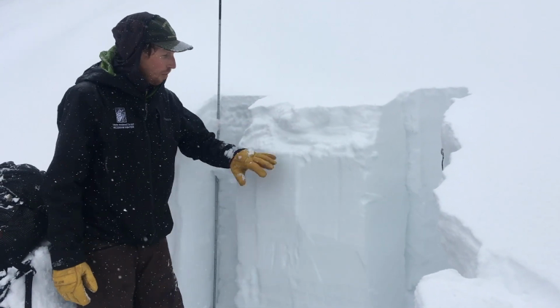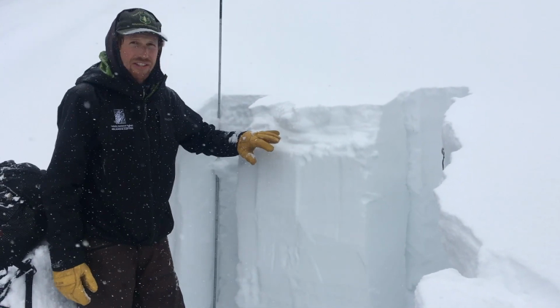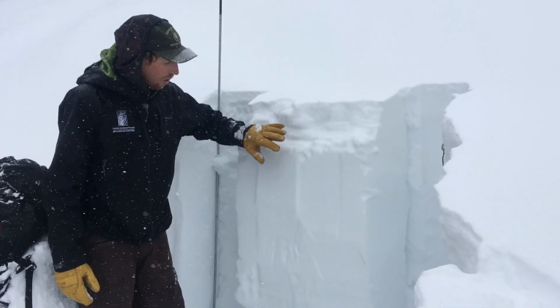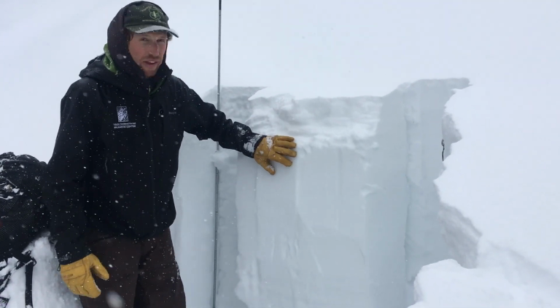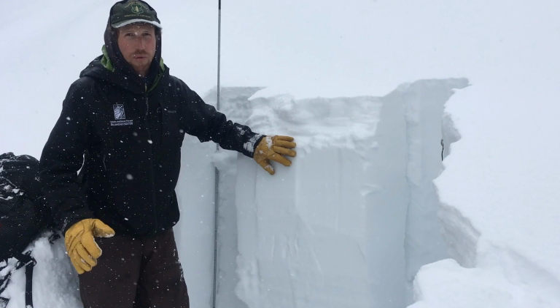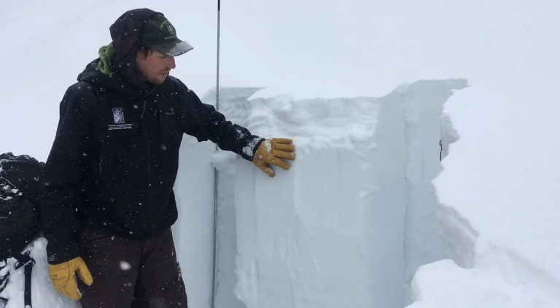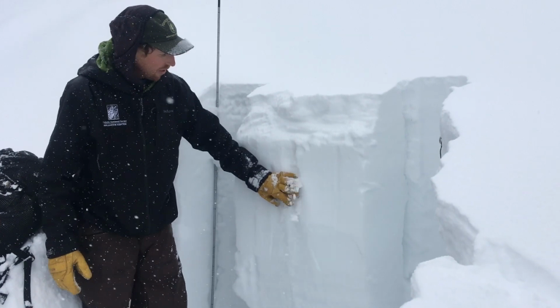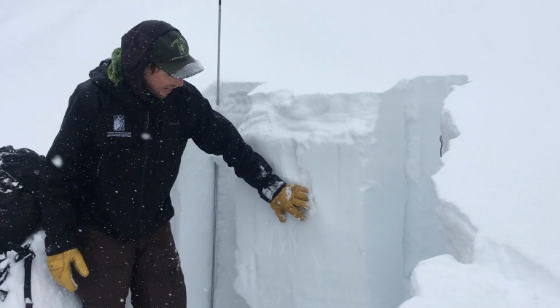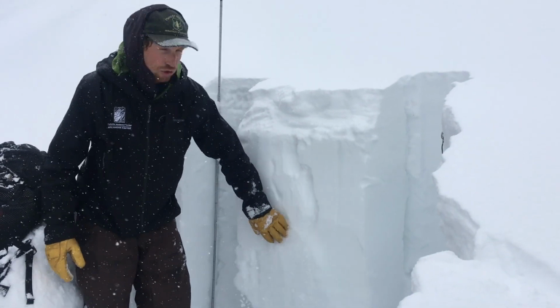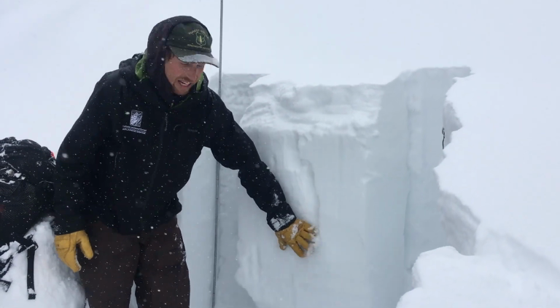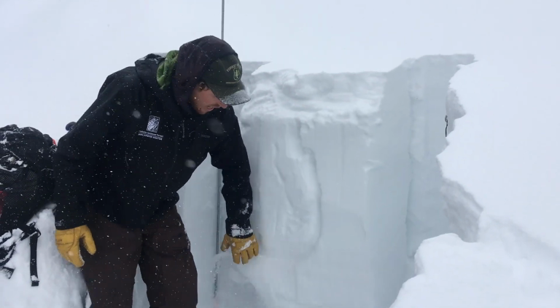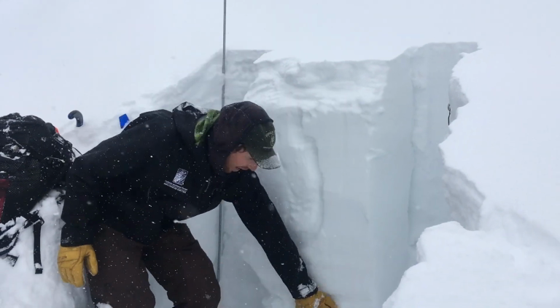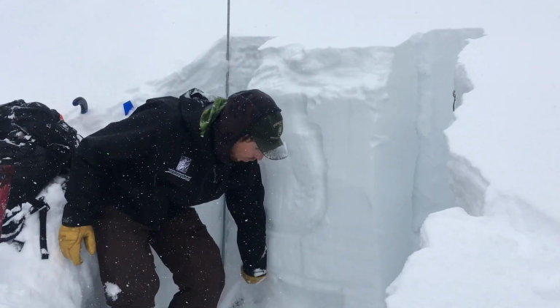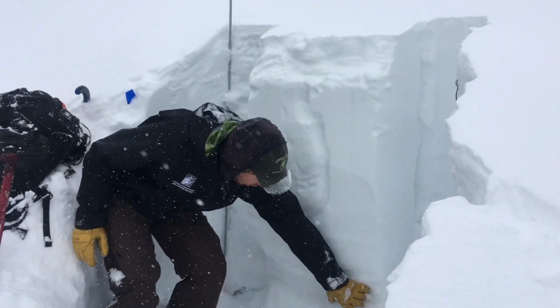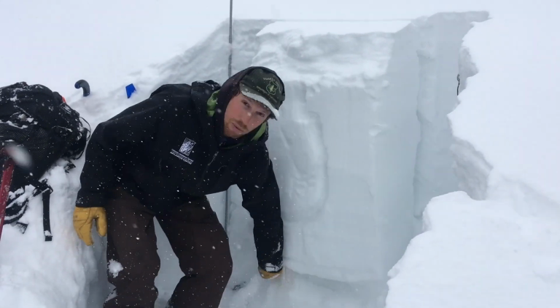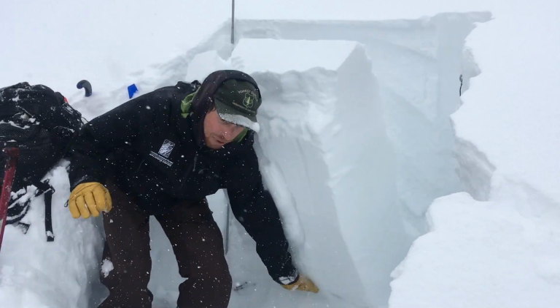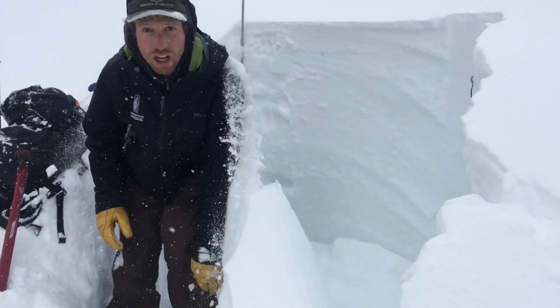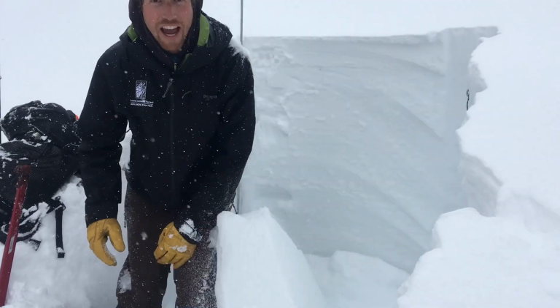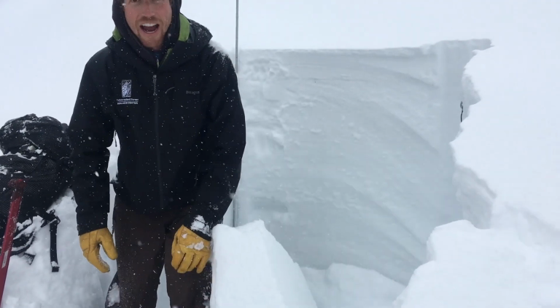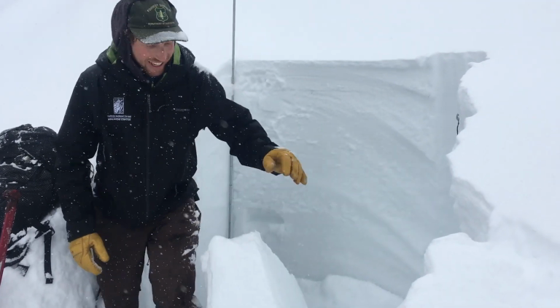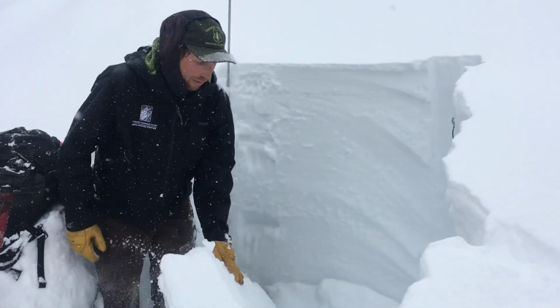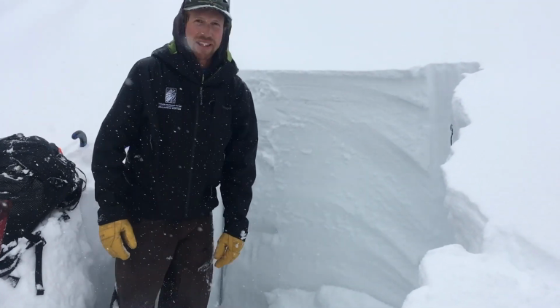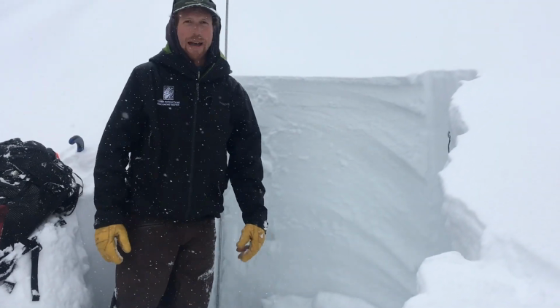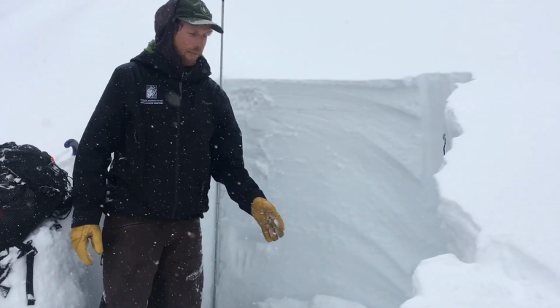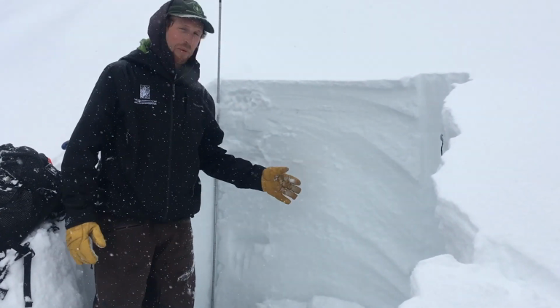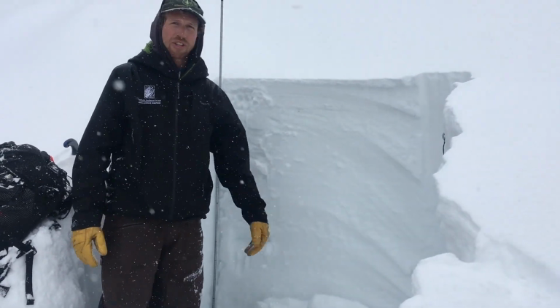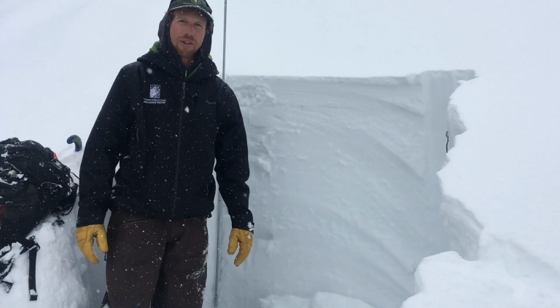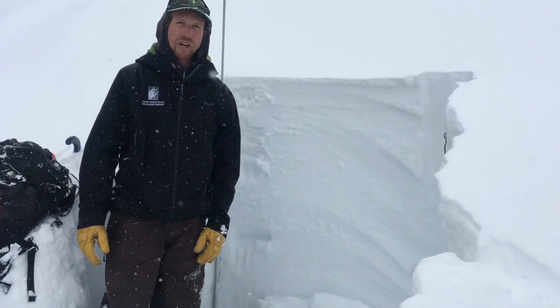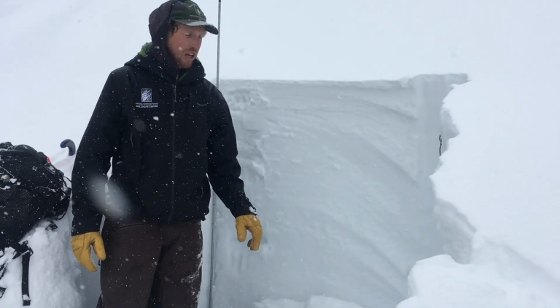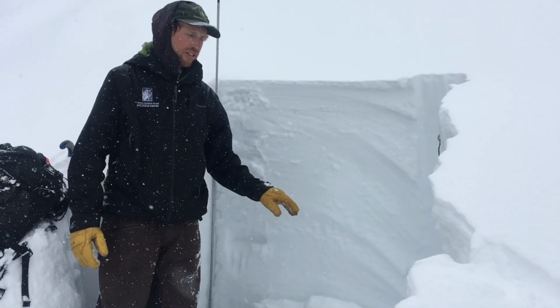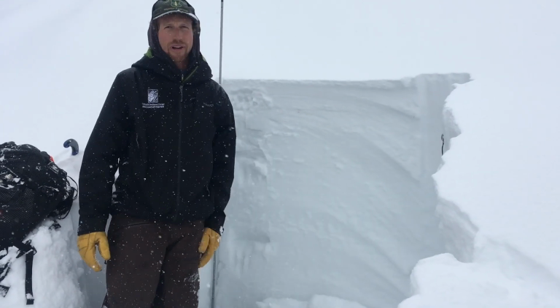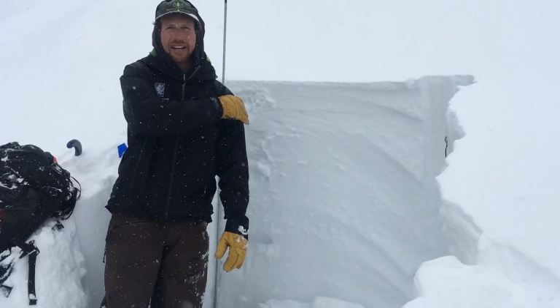Below that snow on this northwest aspect, the snowpack is still dry and we have that really weak depth hoar at the ground with a big thick slab on top. When we get more snow through the next week, we're going to start worrying about that again.